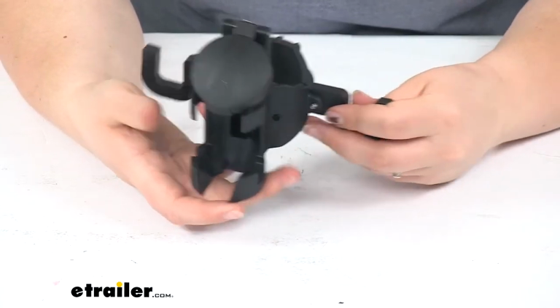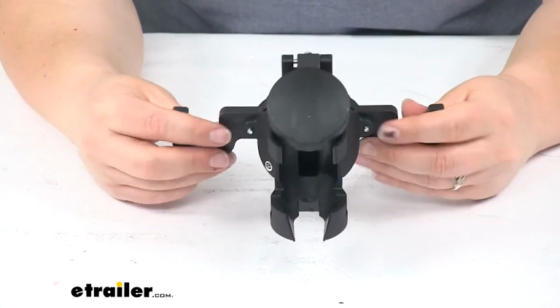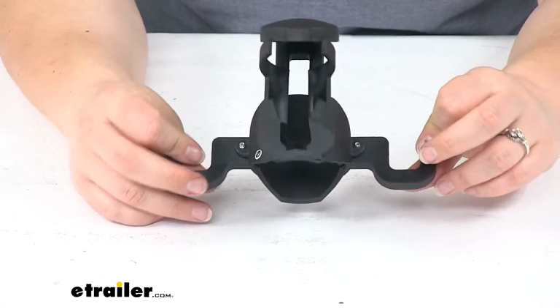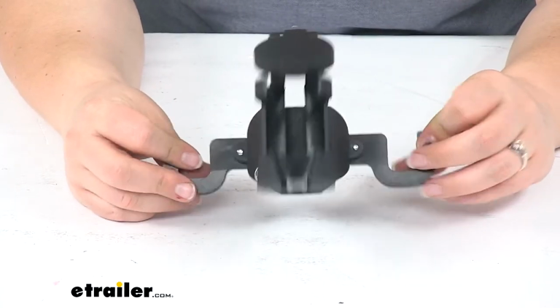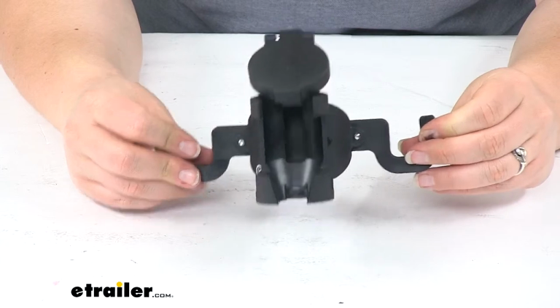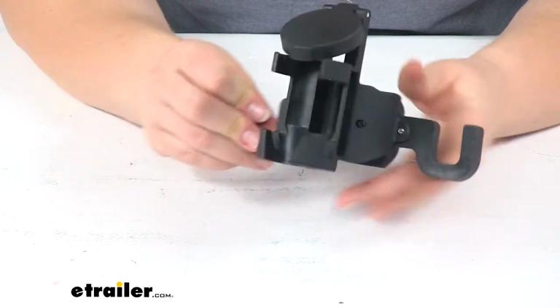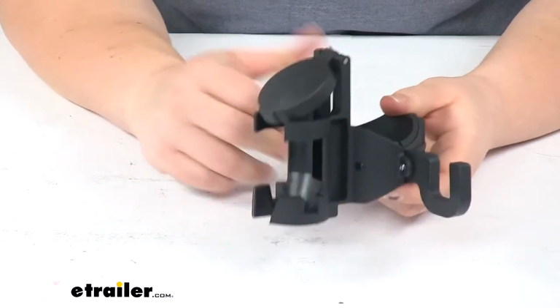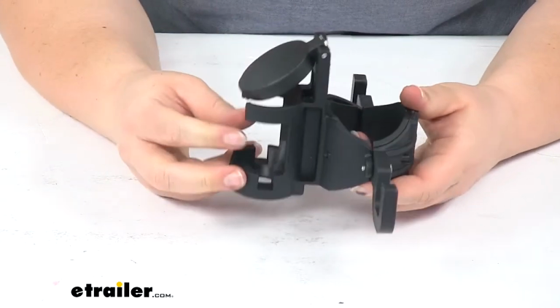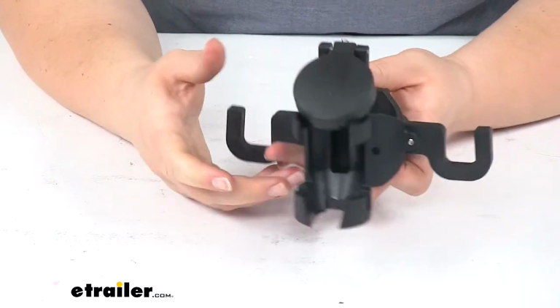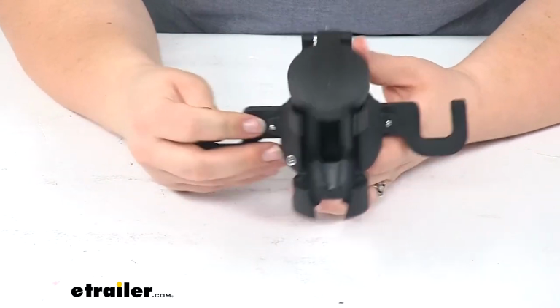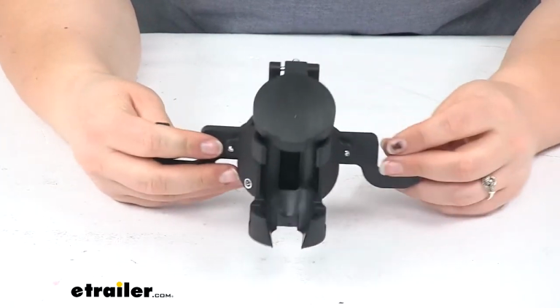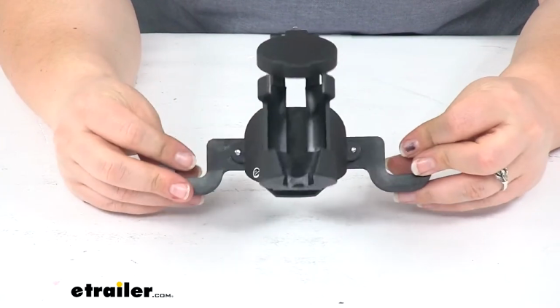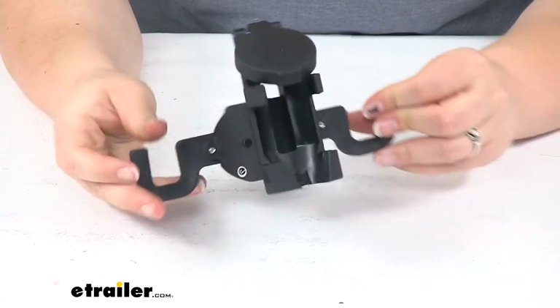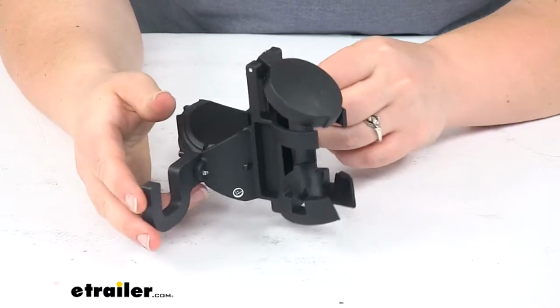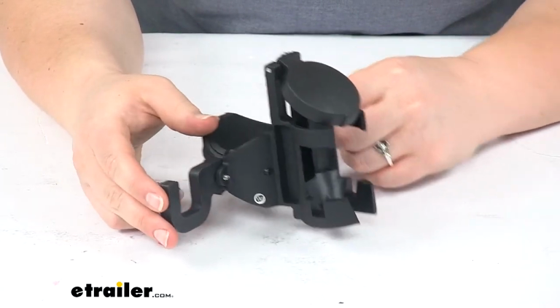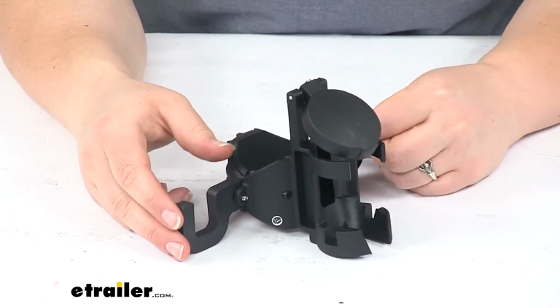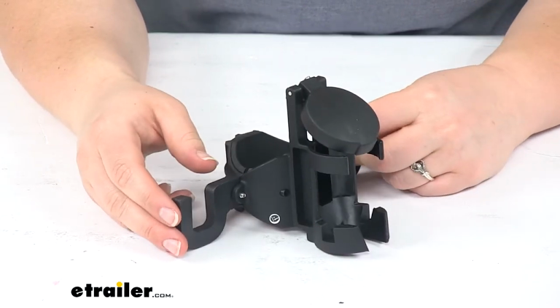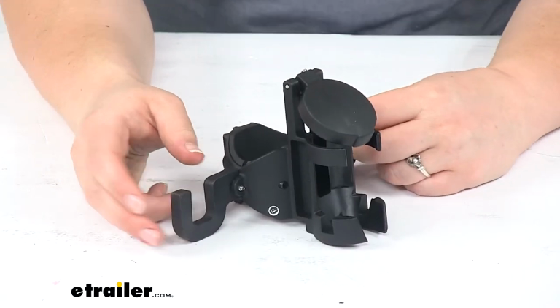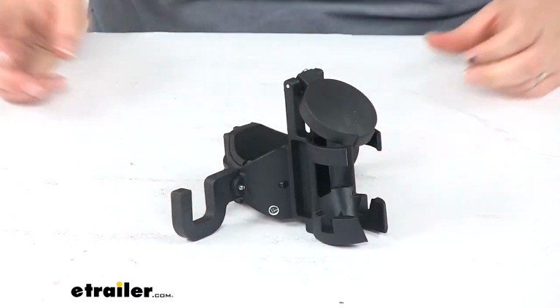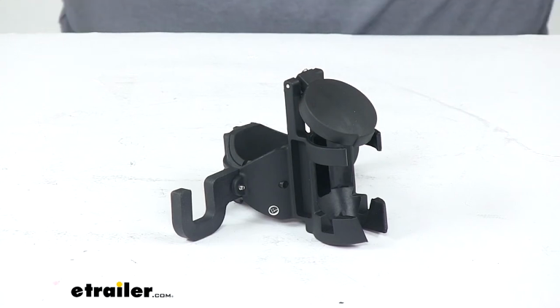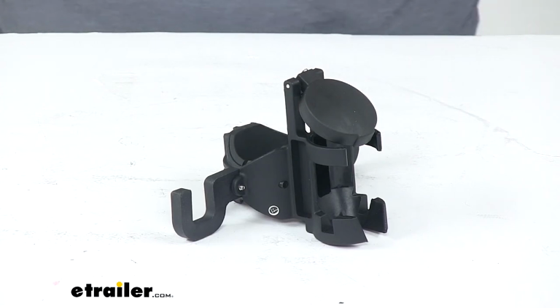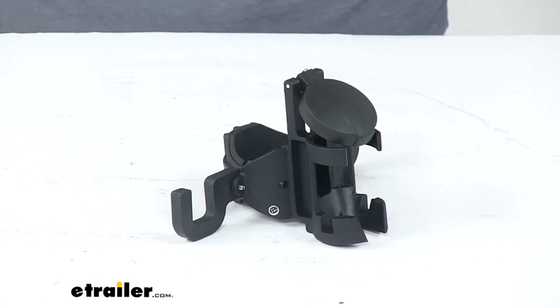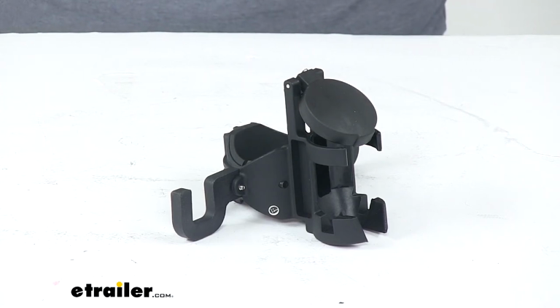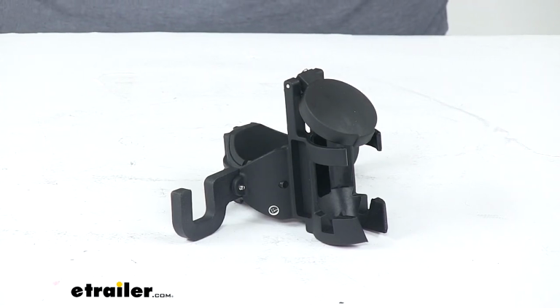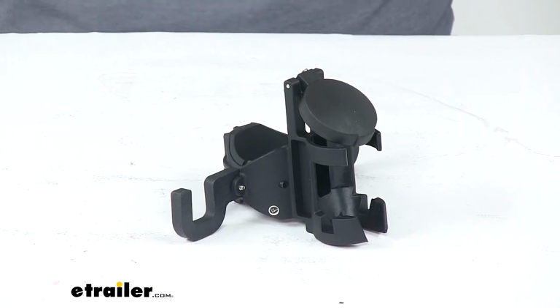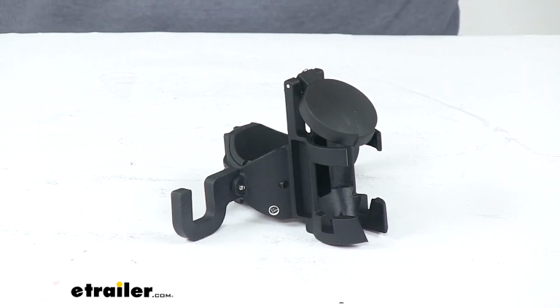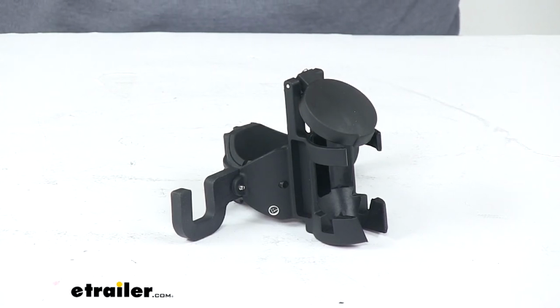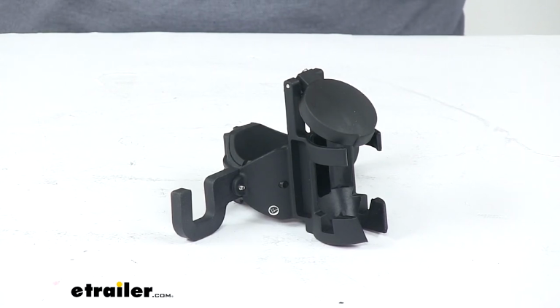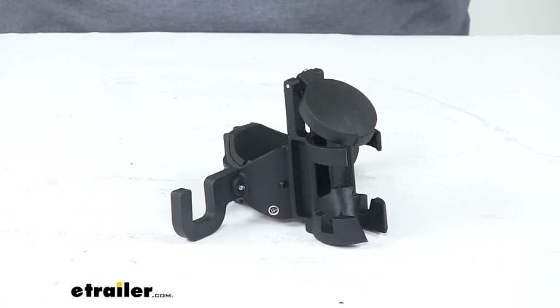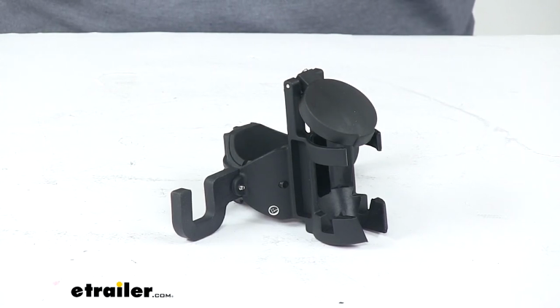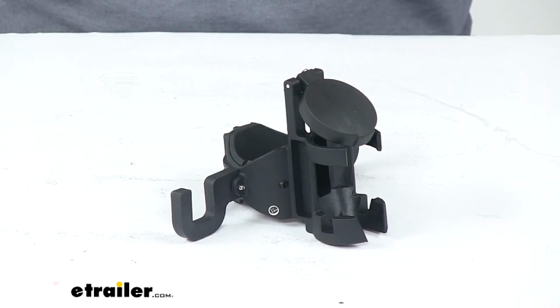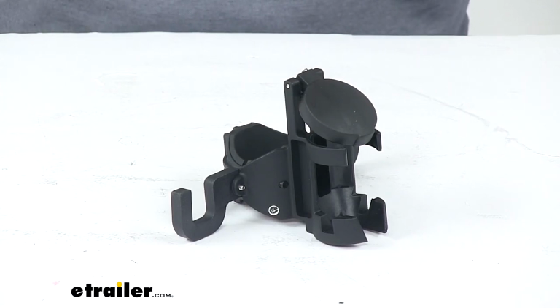Again, I think this is a really smart way to keep all your items contained and keep everything looking nice. And that's going to do it for our look at the Stromberg Carlson Hitching Post Chain and 7-Way Plug Holder for trailer jacks.